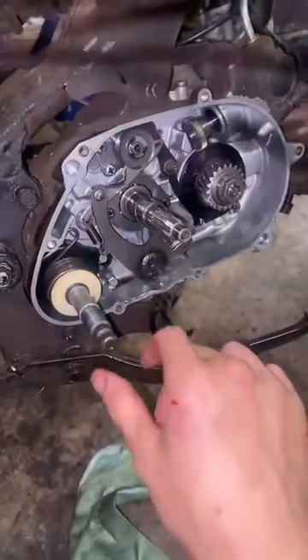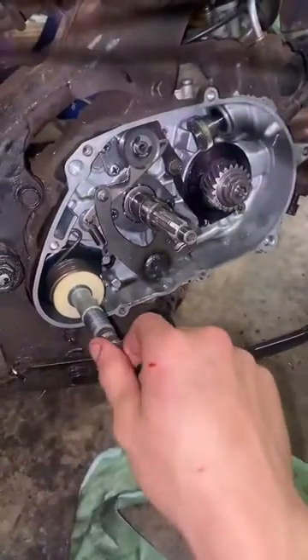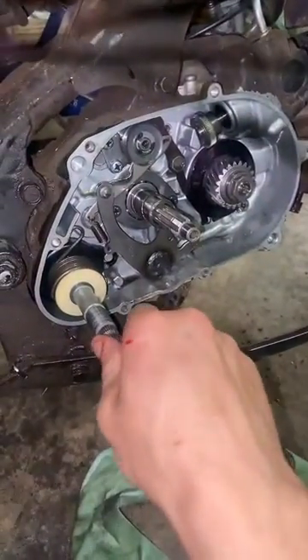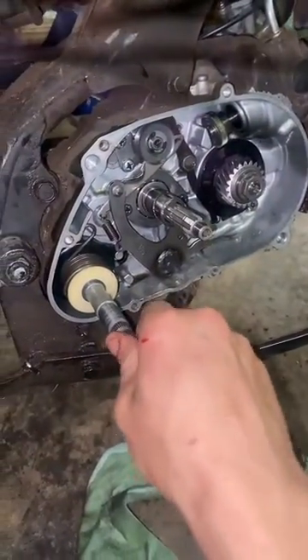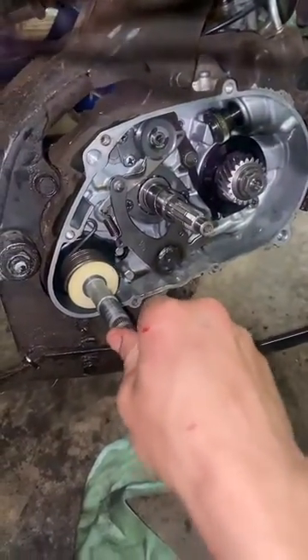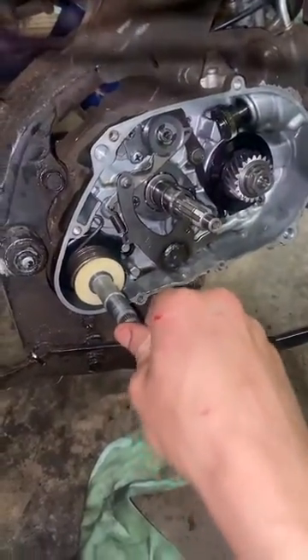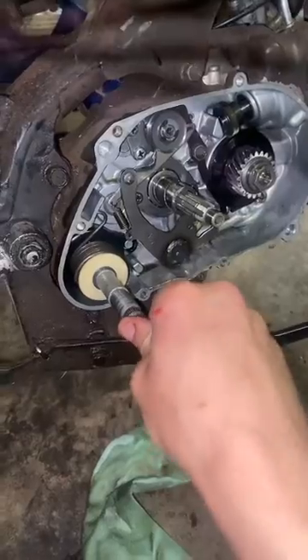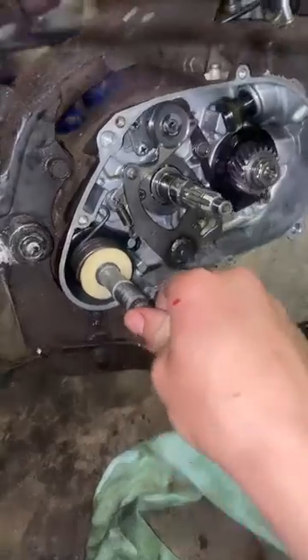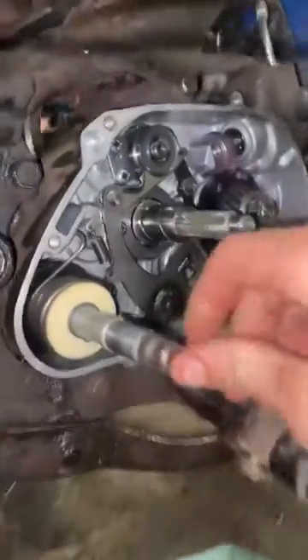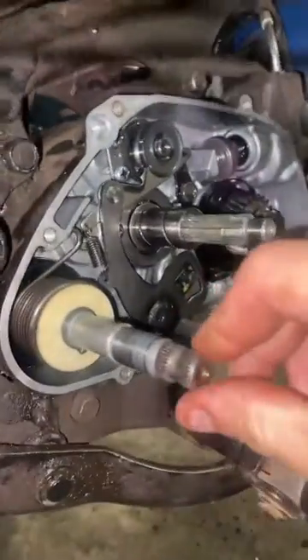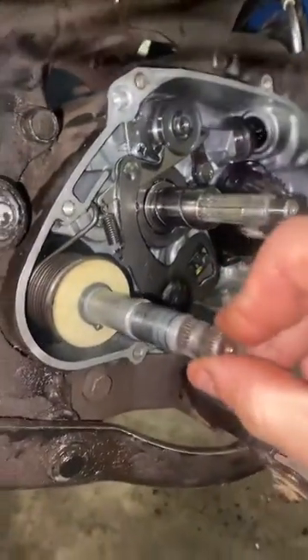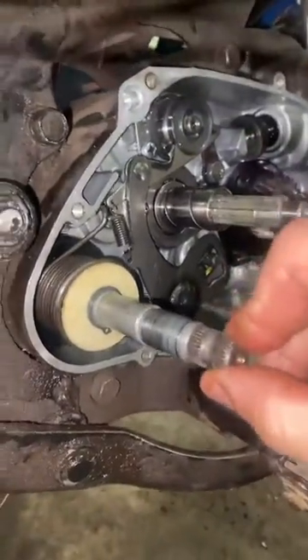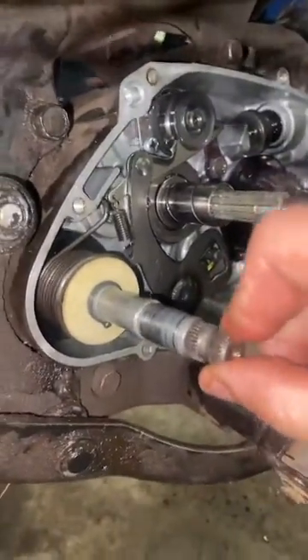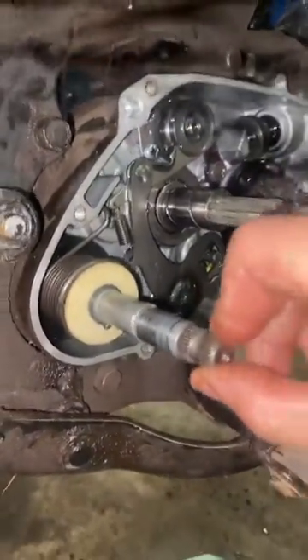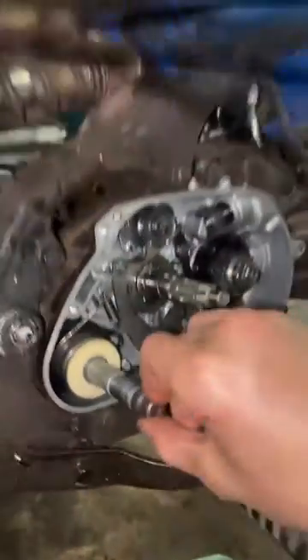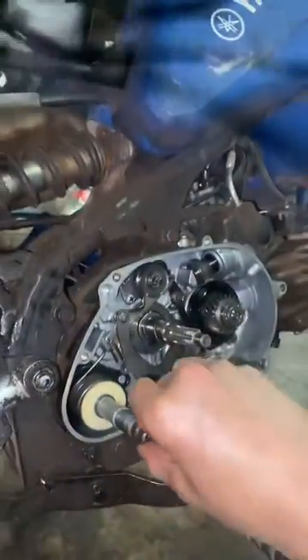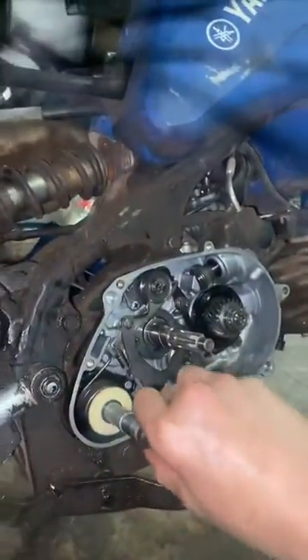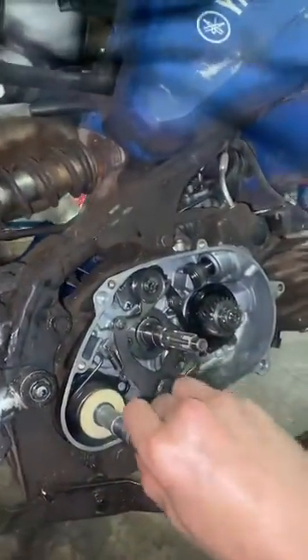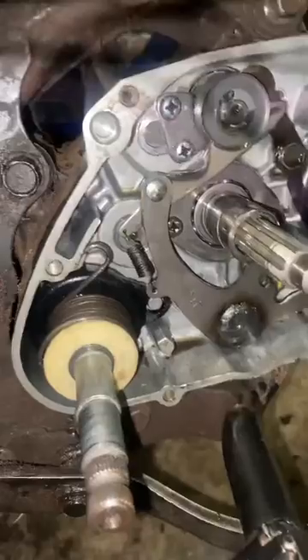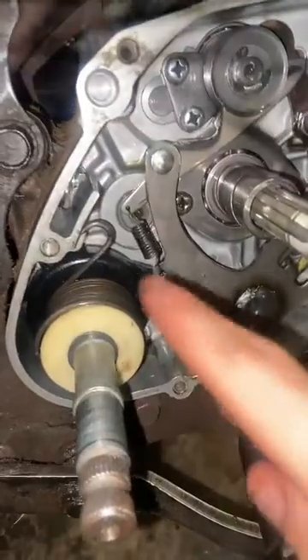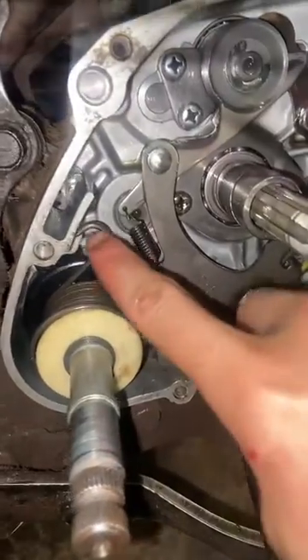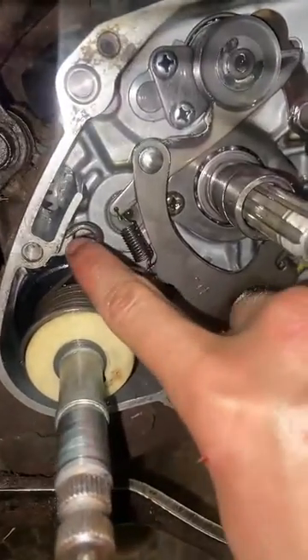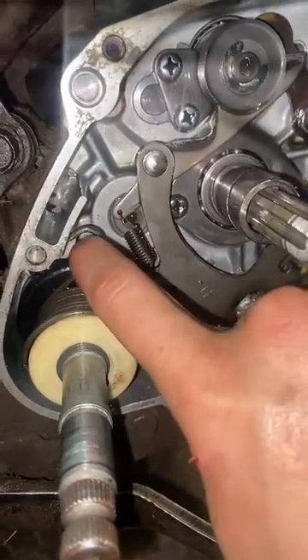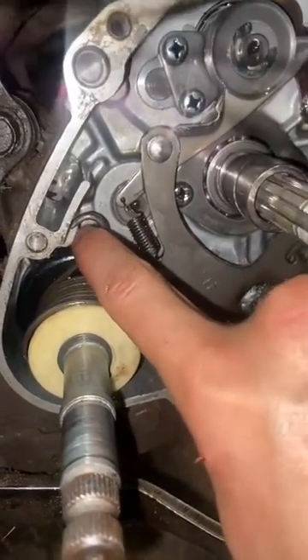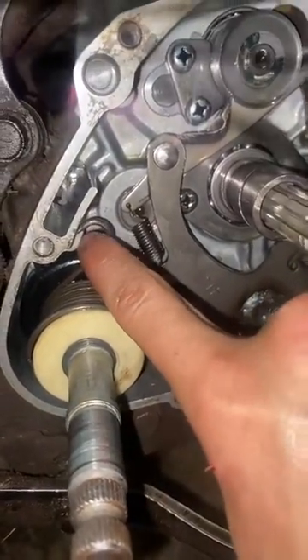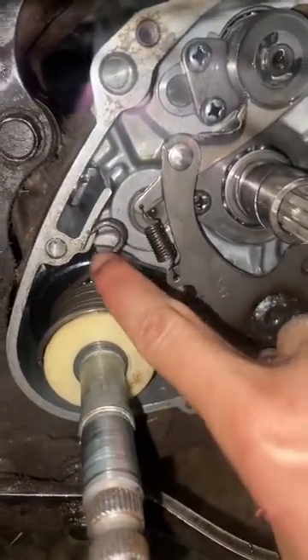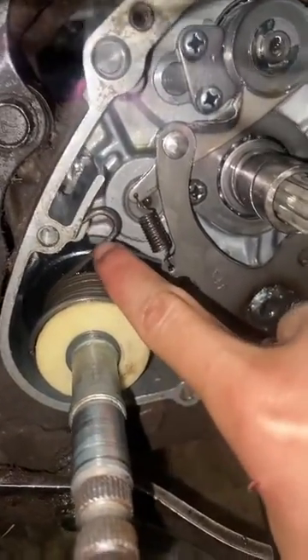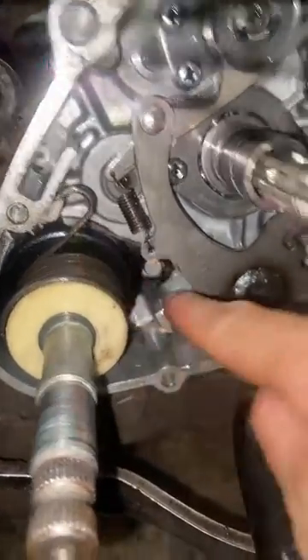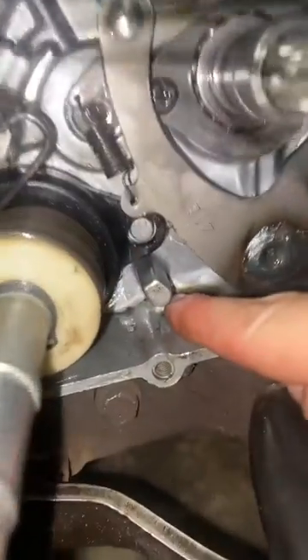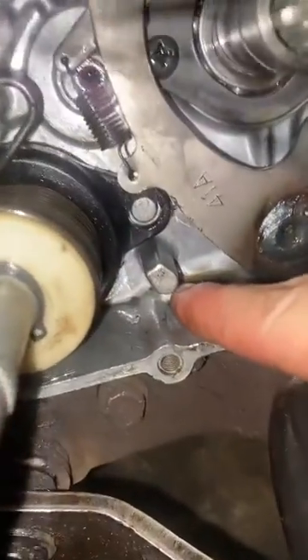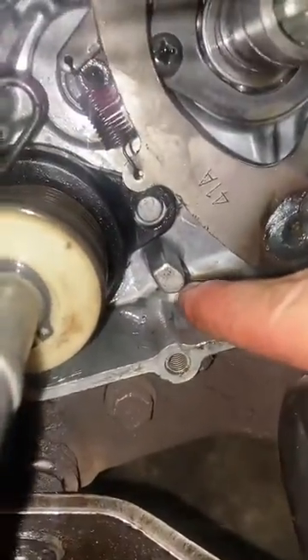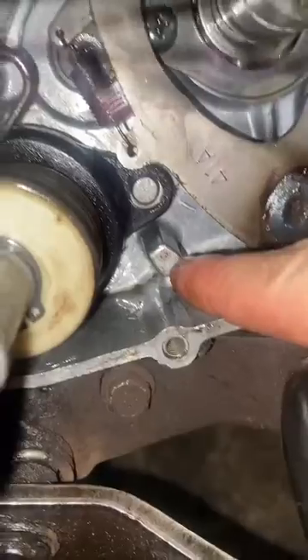You'll know you have it in correctly when the kickstart axle does not actually shake — it'll move with the whole bike. Now we just need to use our fingers or some needle nose pliers, take this spring, and basically bring it to right here.